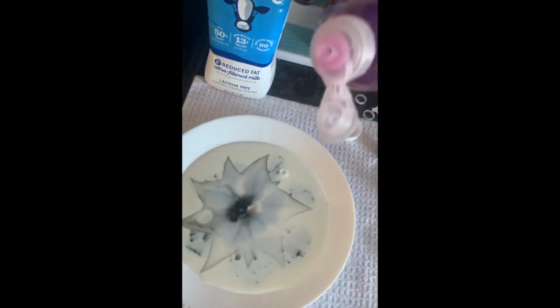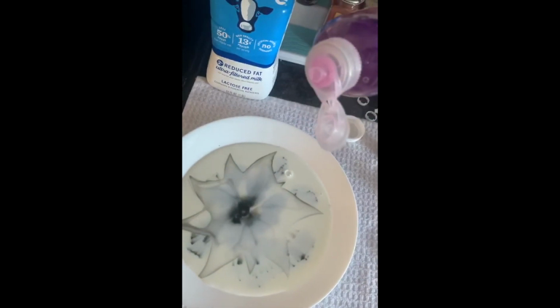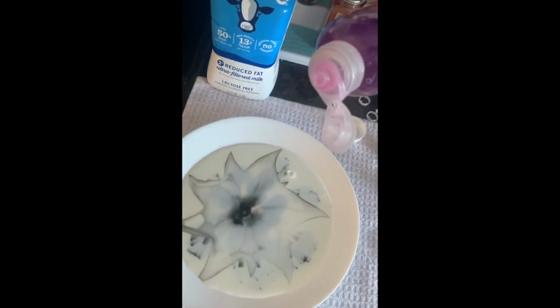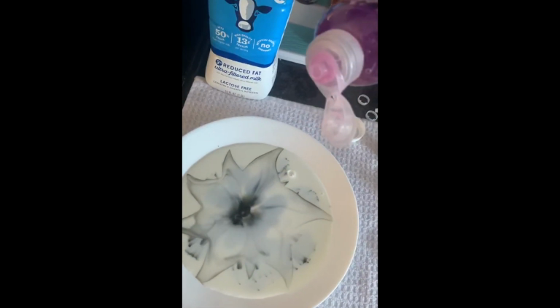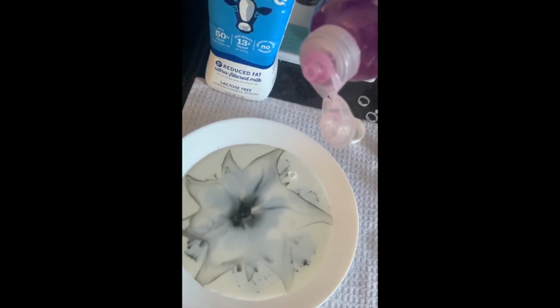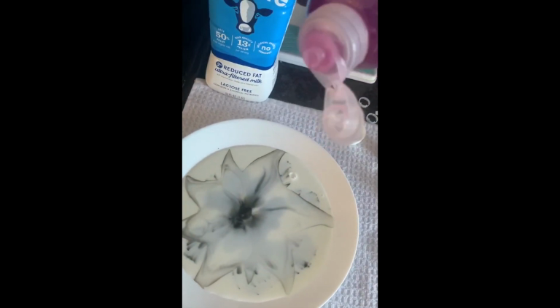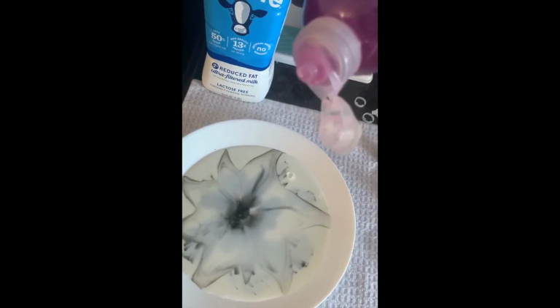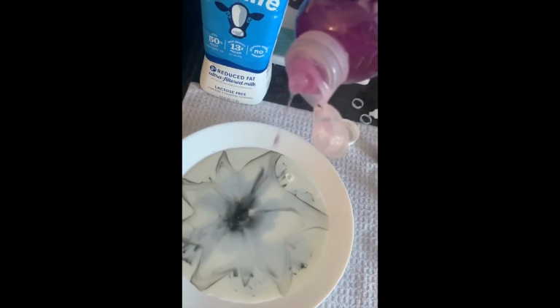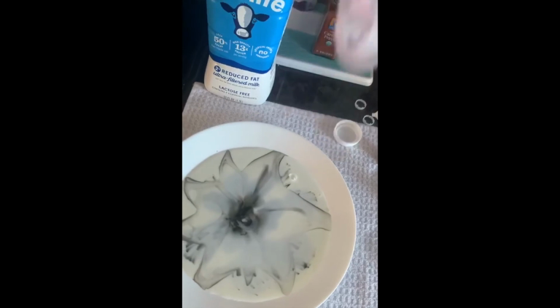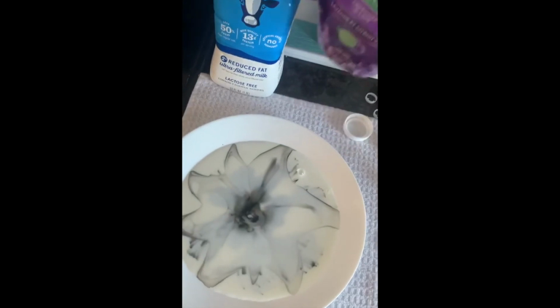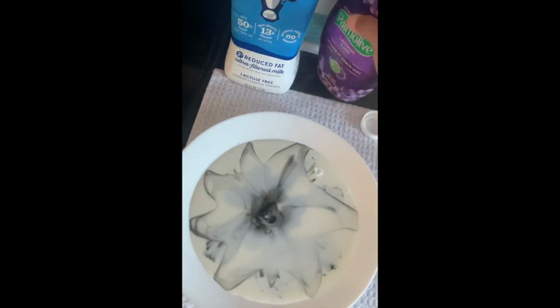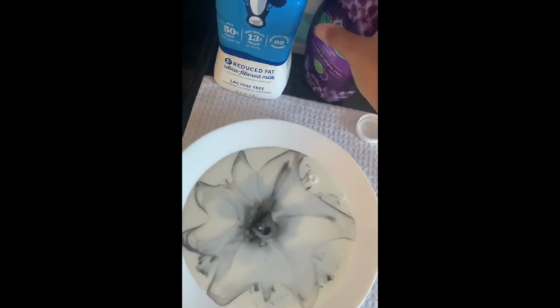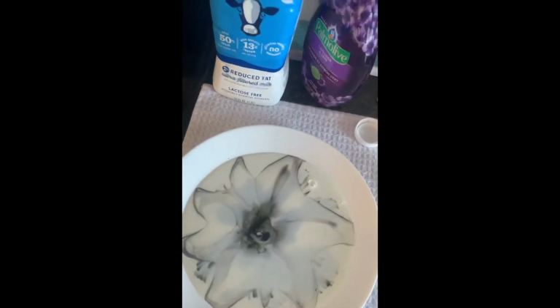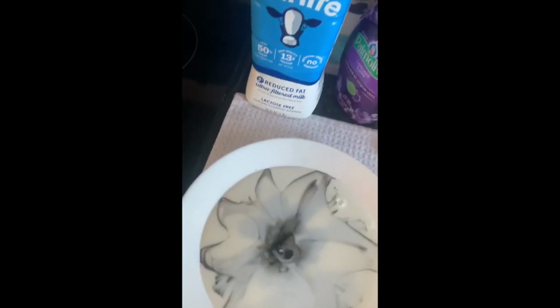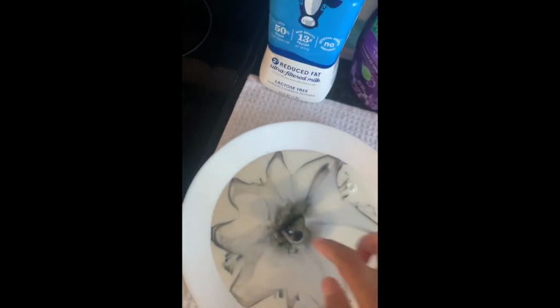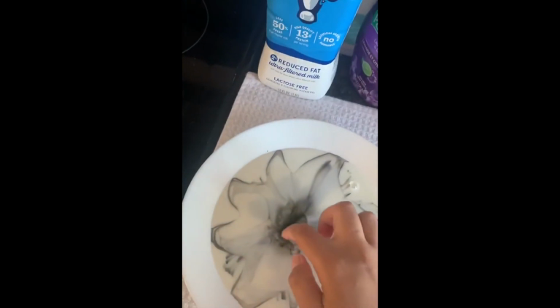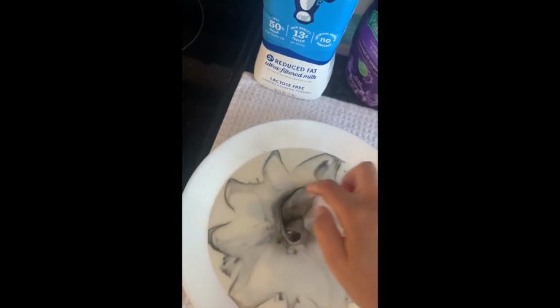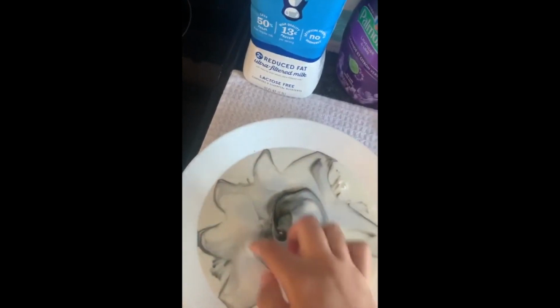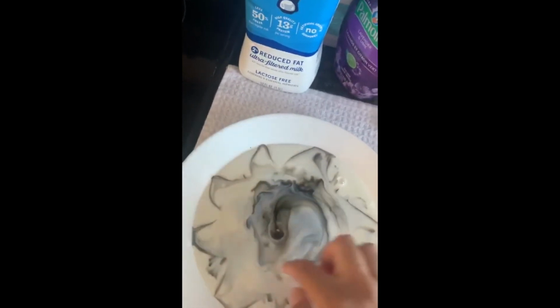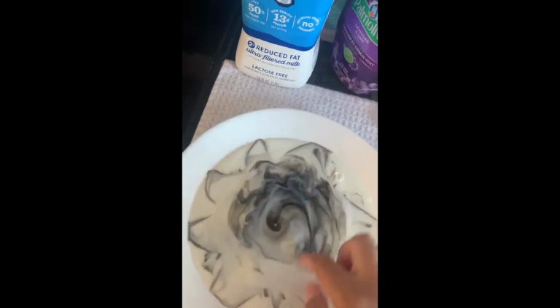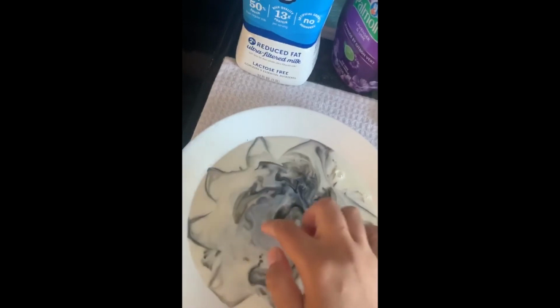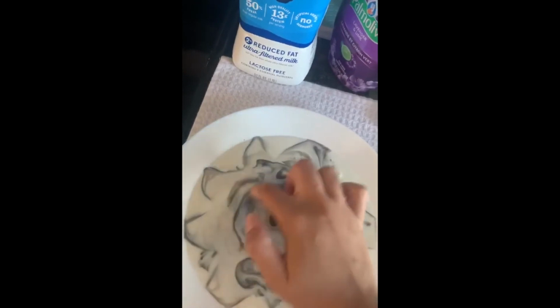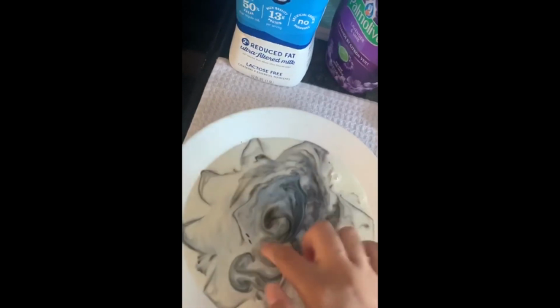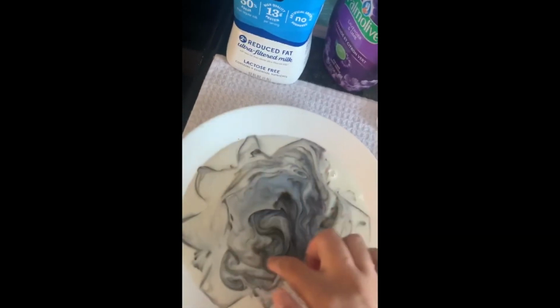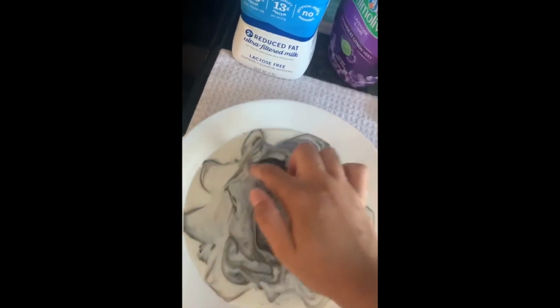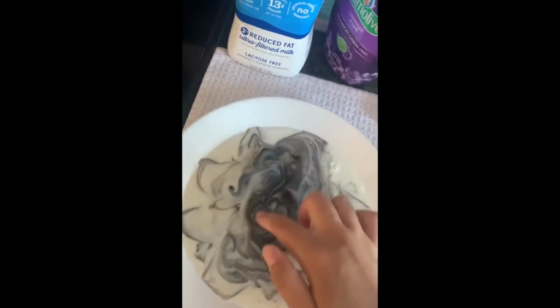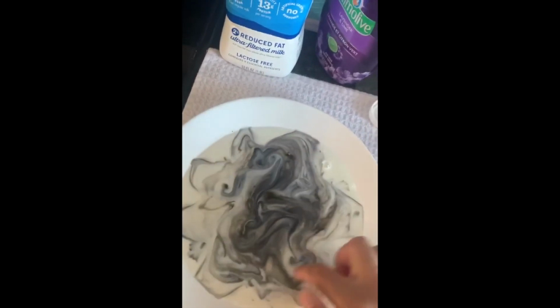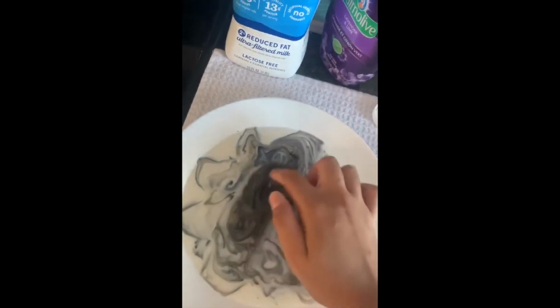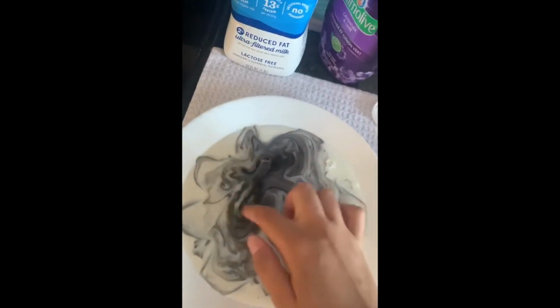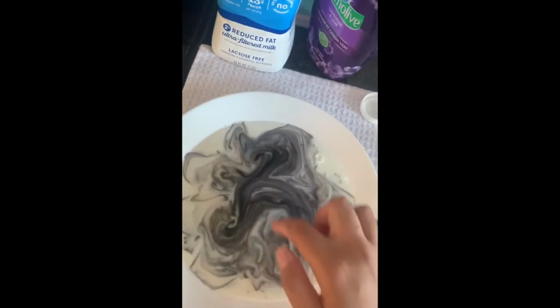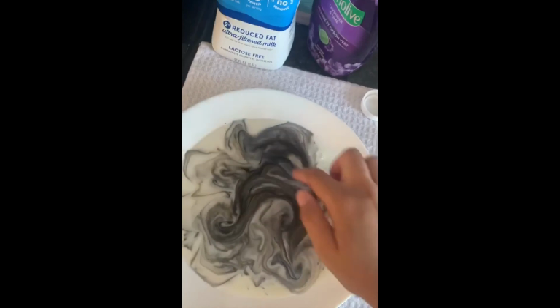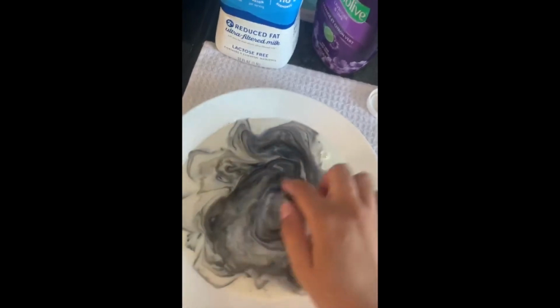That's when the magic happens. Feel free to use as many colors as you want, and you can also use a cotton swab or your finger to just move the dye around and make different patterns.